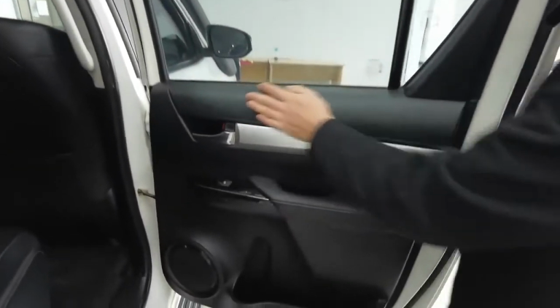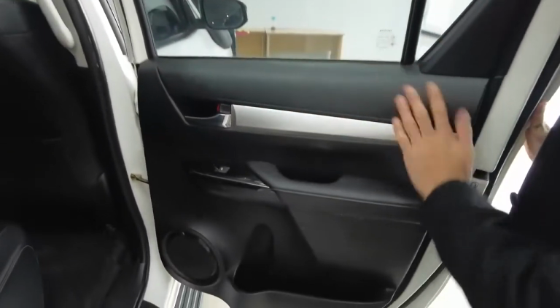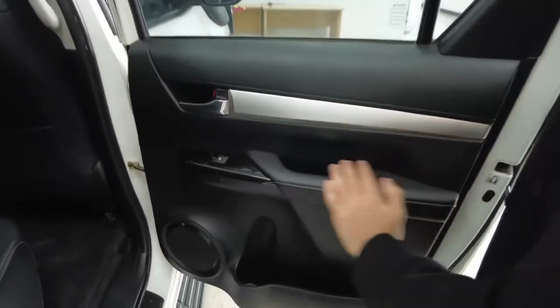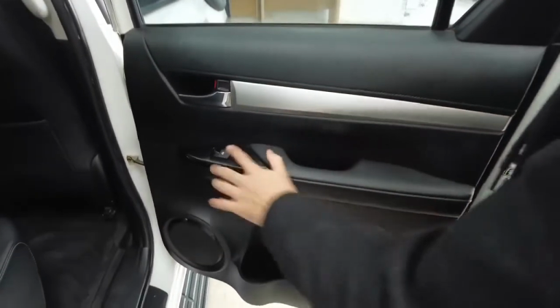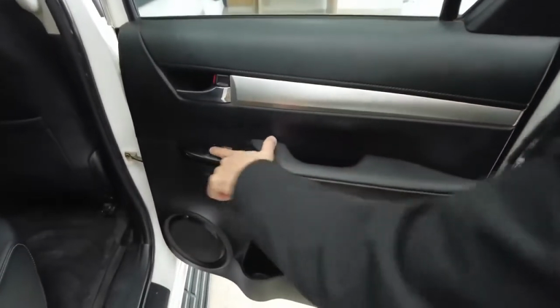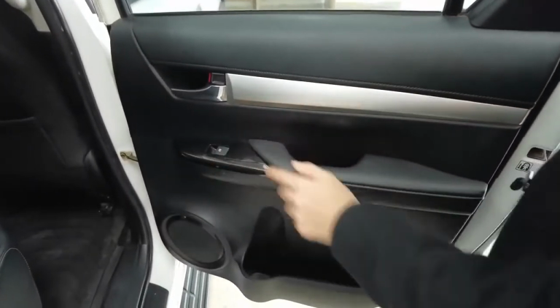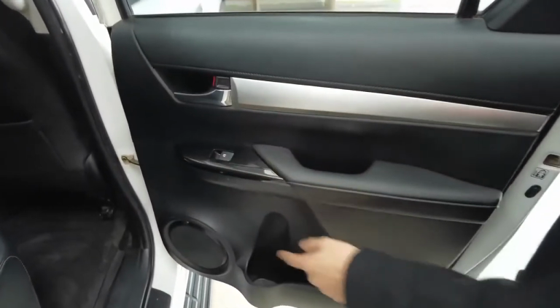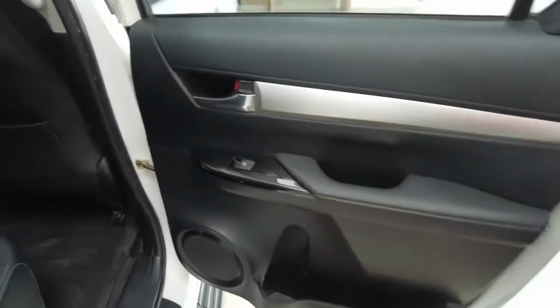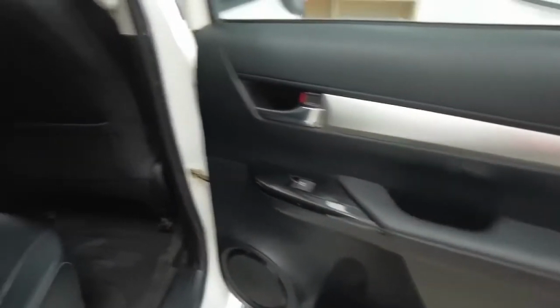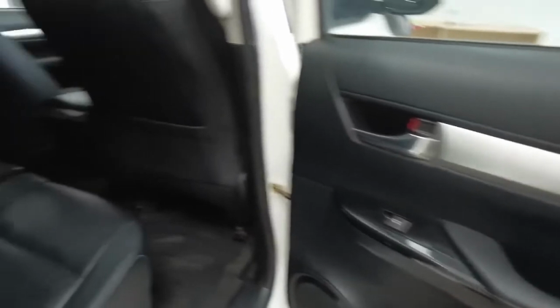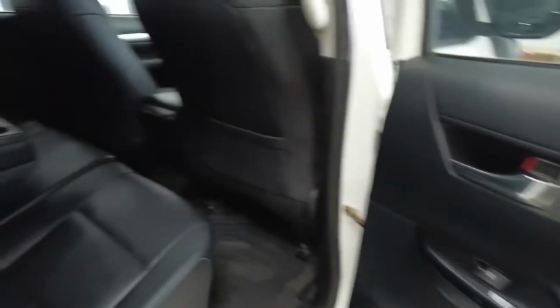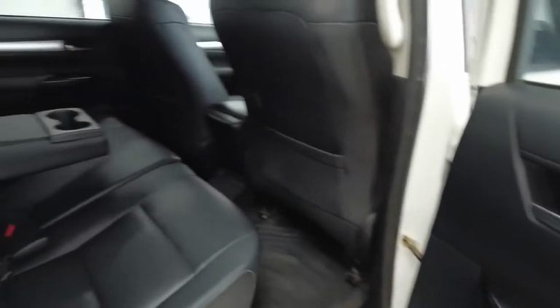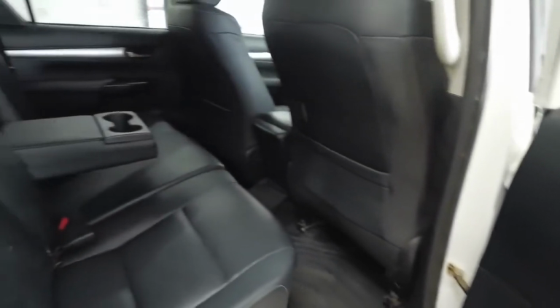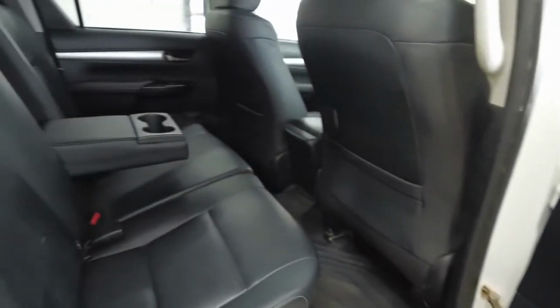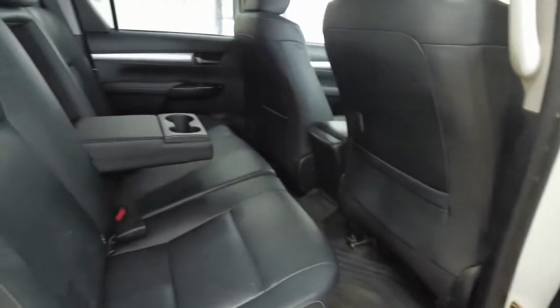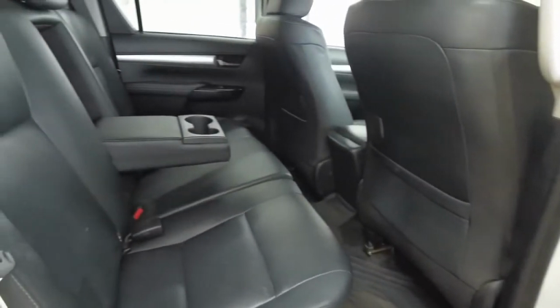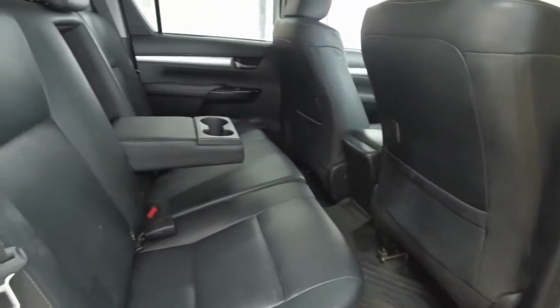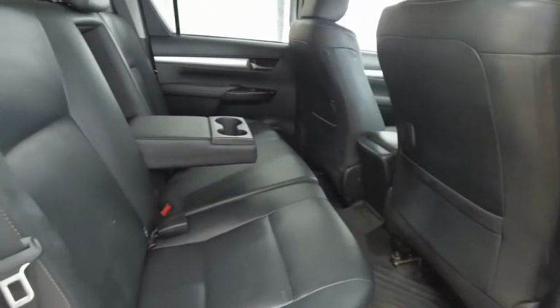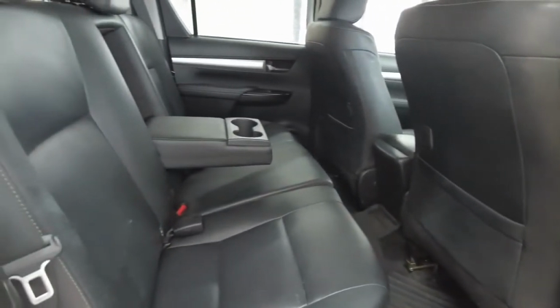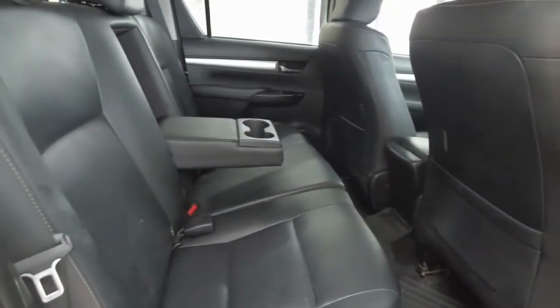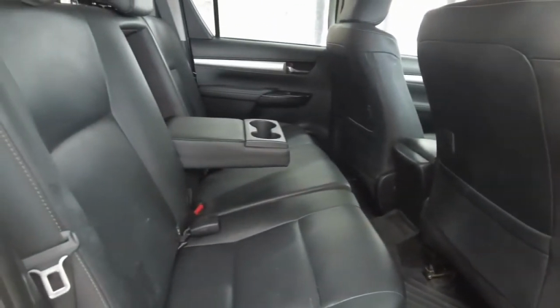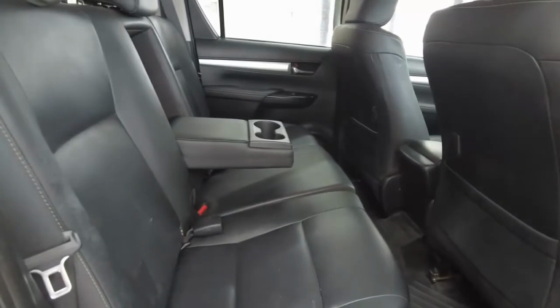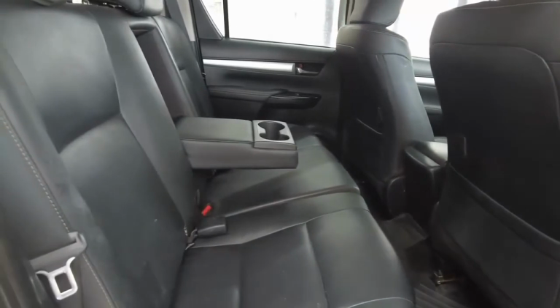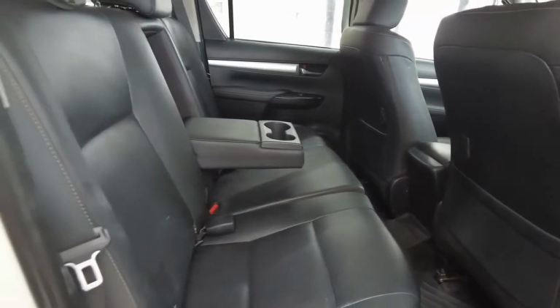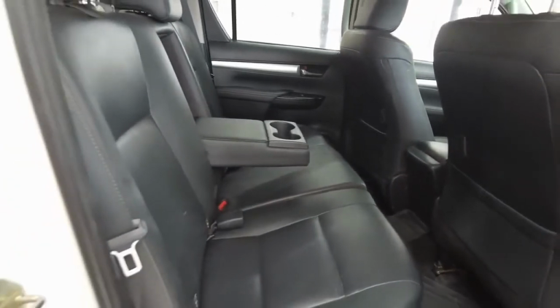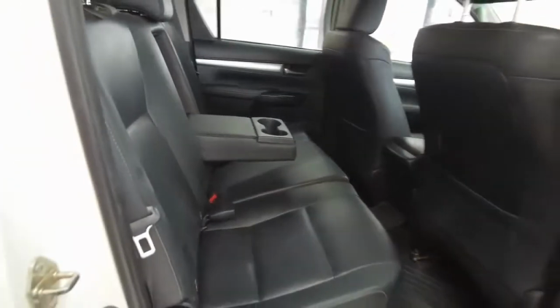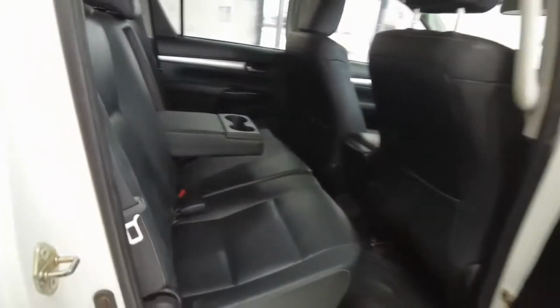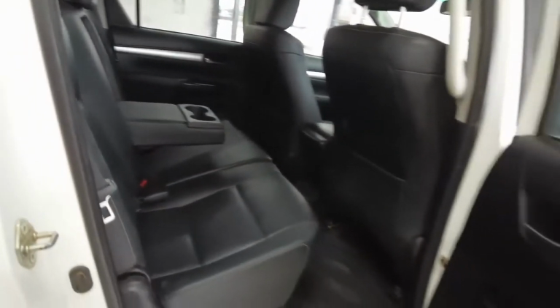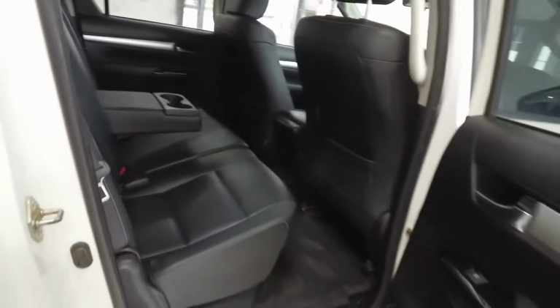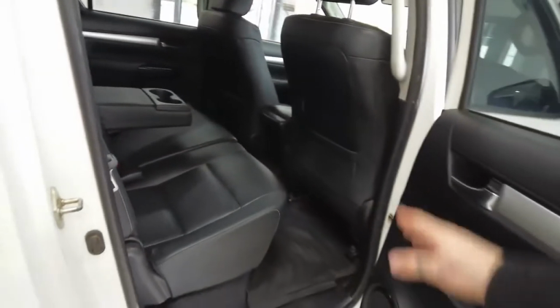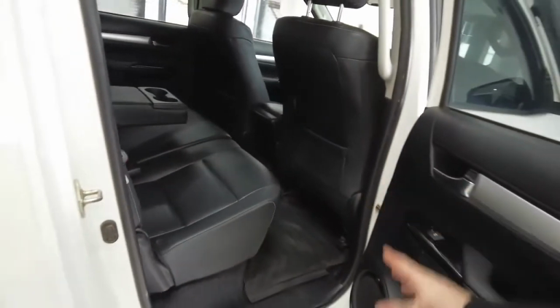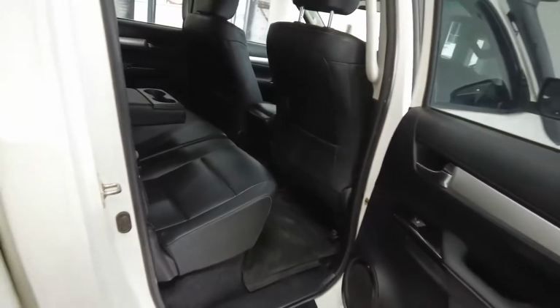A partial leather interior. Power windows, nice big speaker, and some door storage. Complete leather interior, armrest, drink holders, storage on the back of the driver and passenger seats, and along the floor runs a rubber mat.